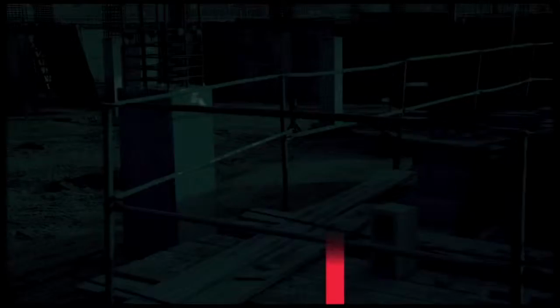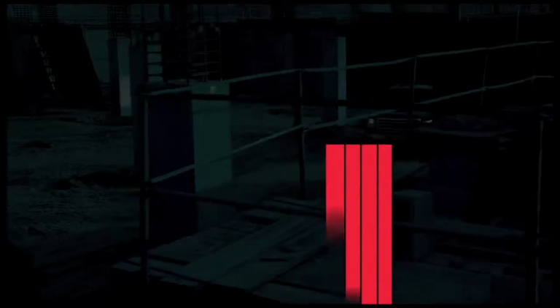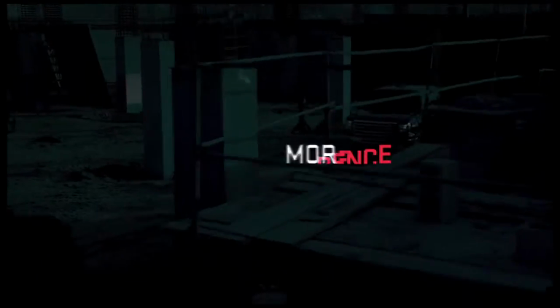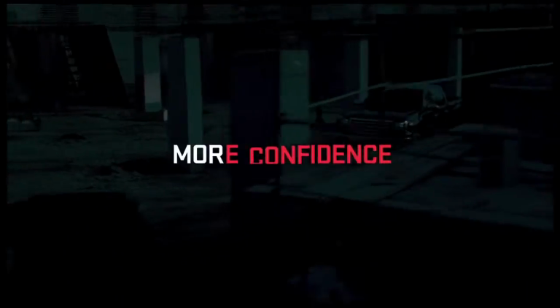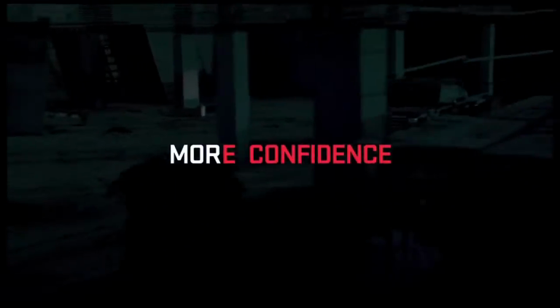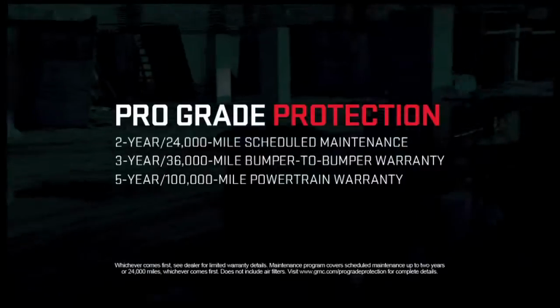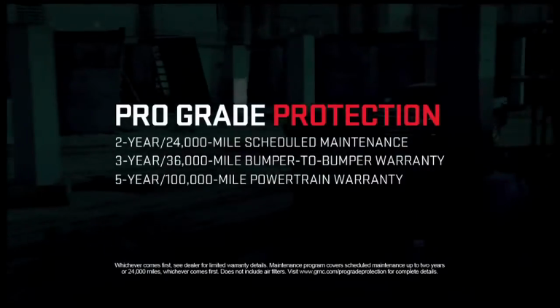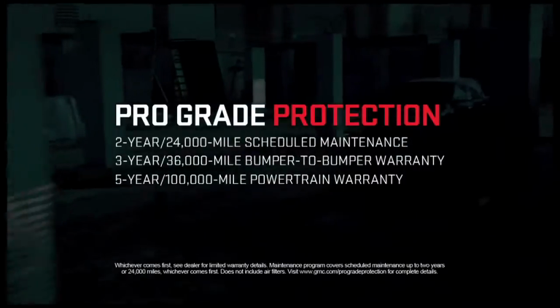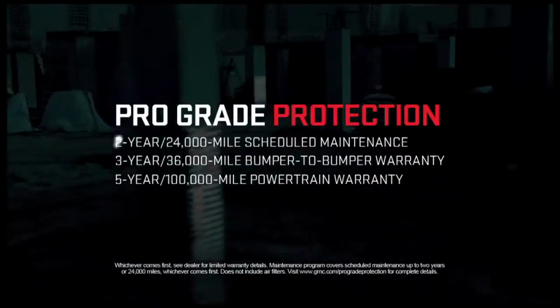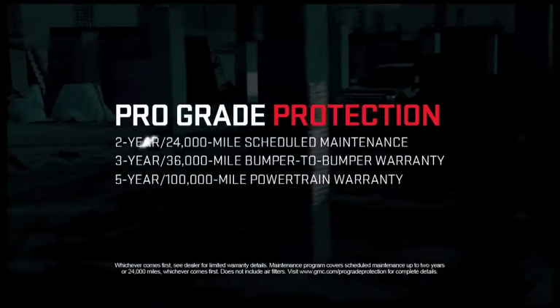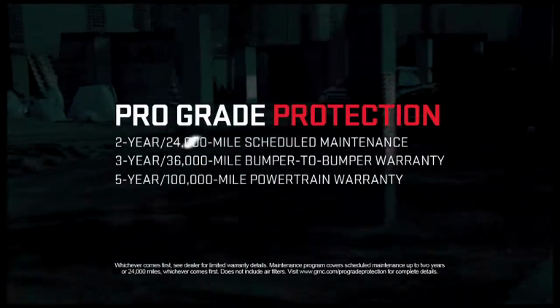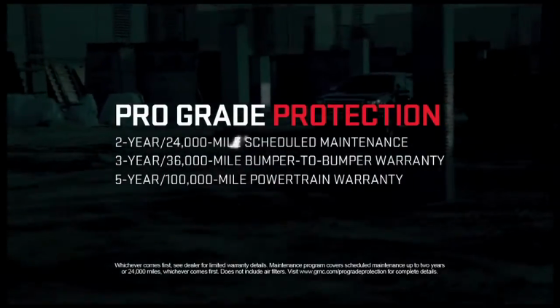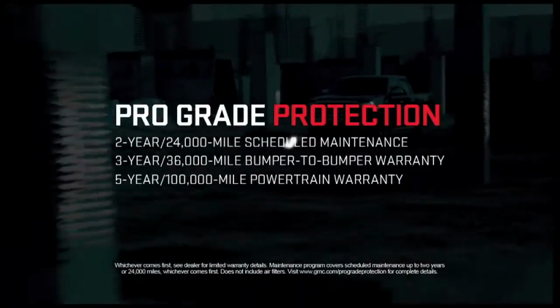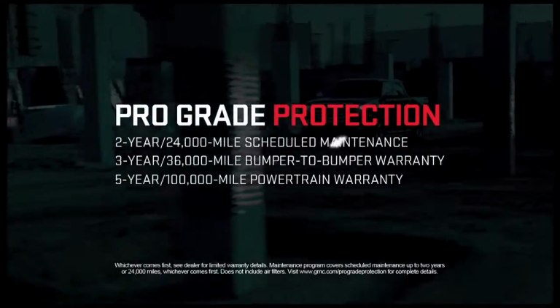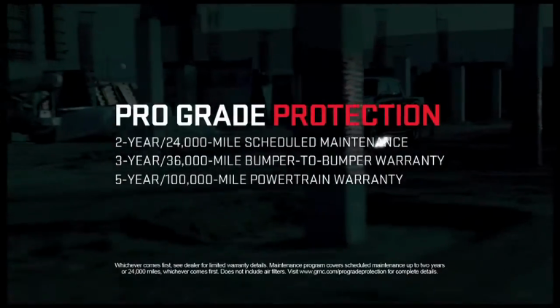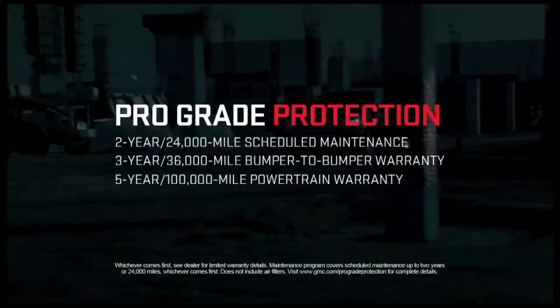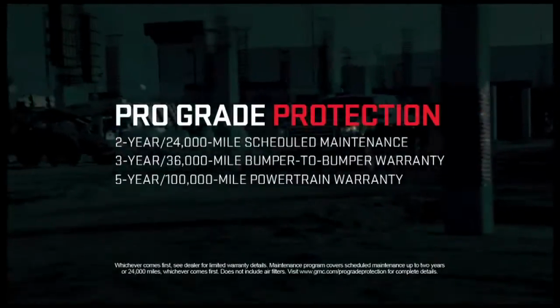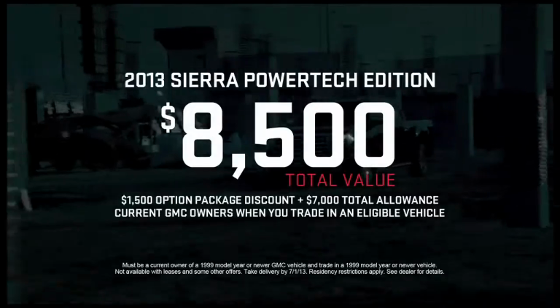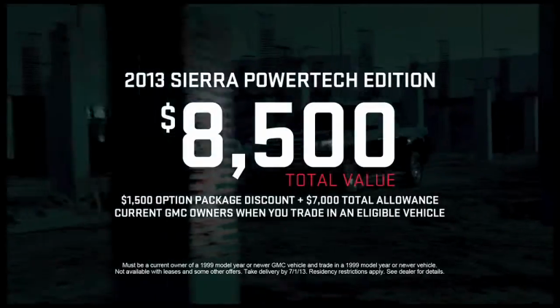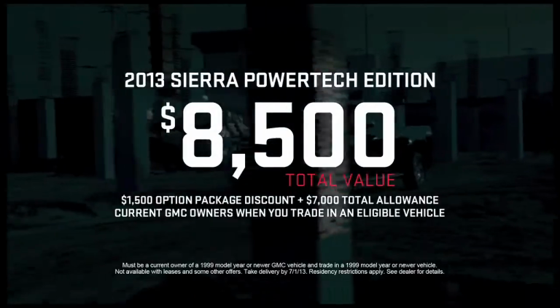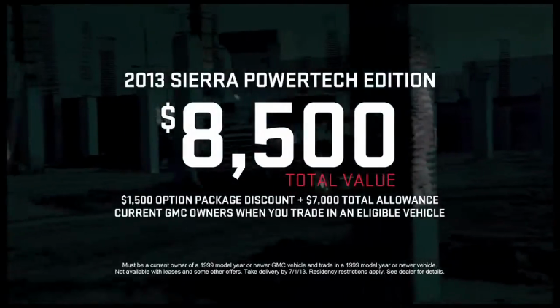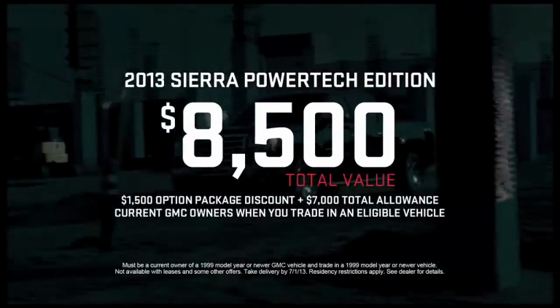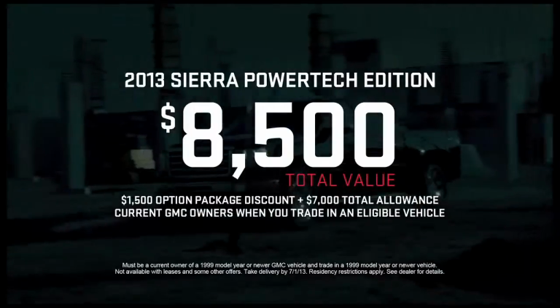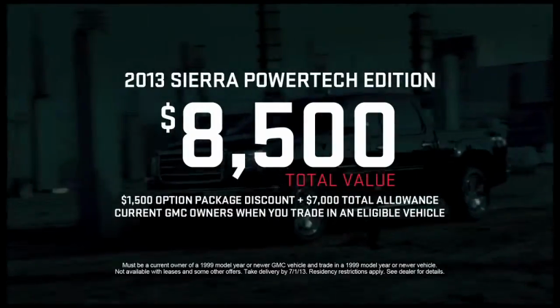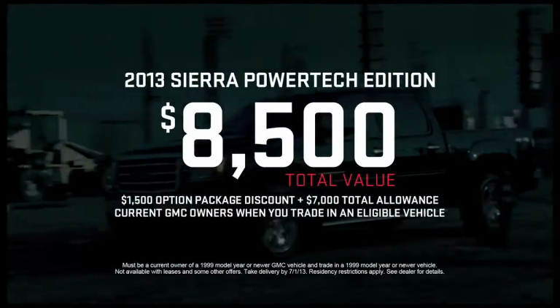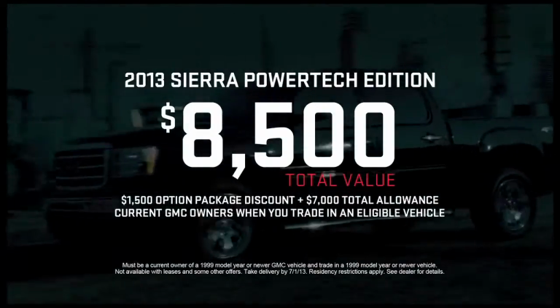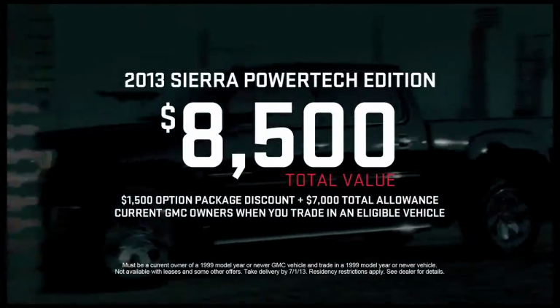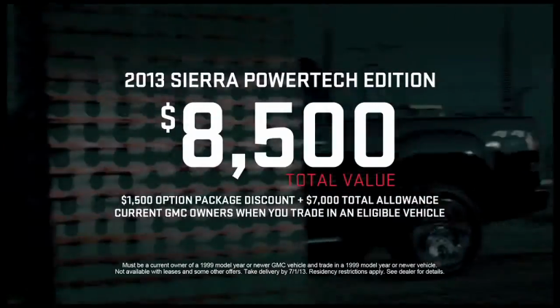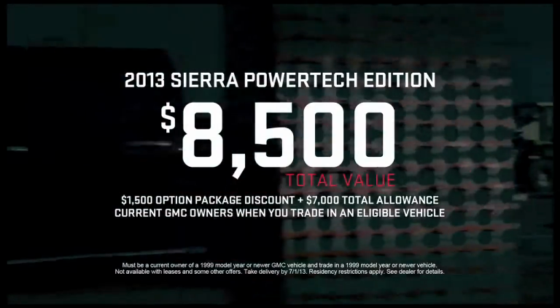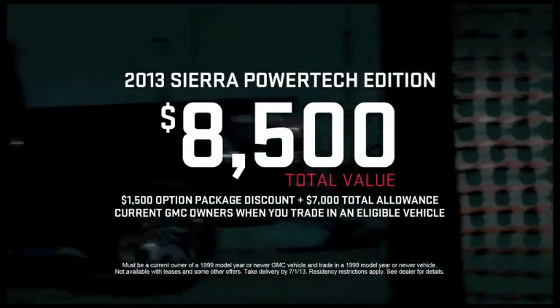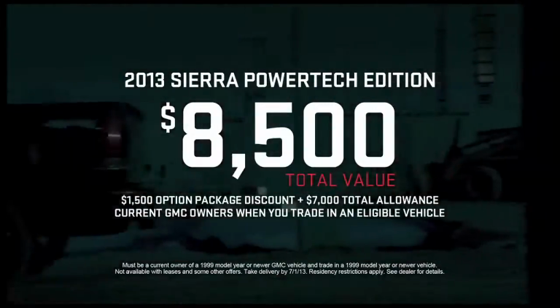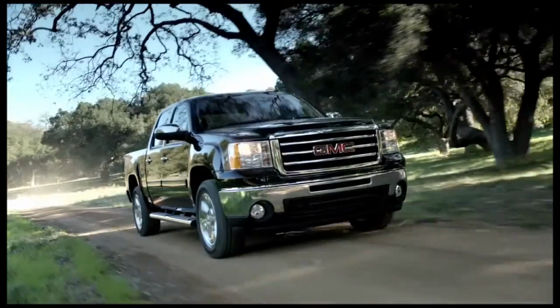More confidence with America's best pickup coverage including two years of scheduled maintenance, and more value with up to $8,500 for current GMC owners who trade up to Sierra Powertech.